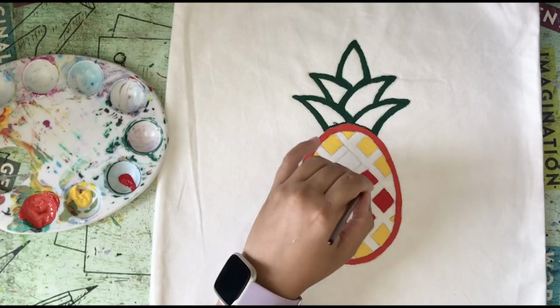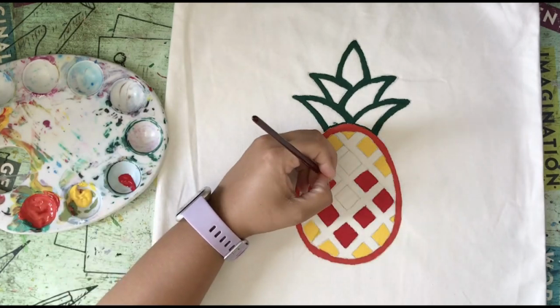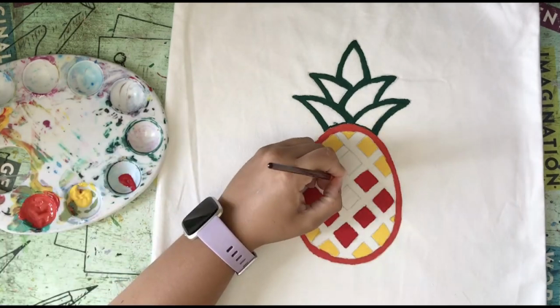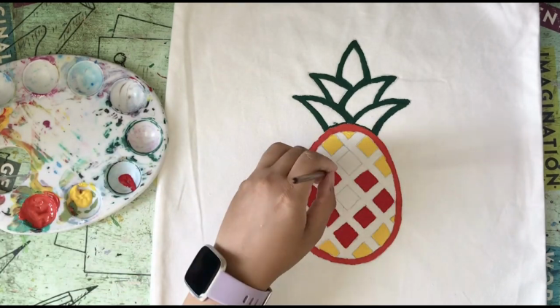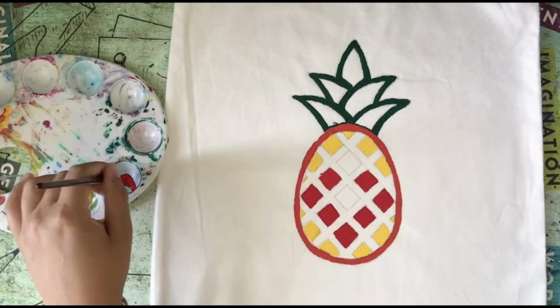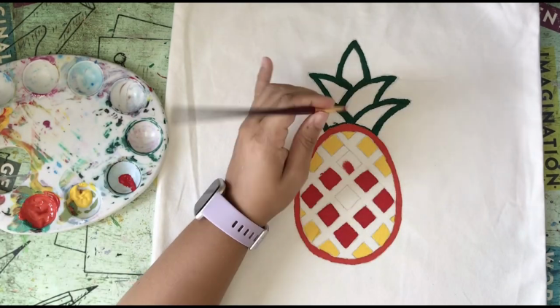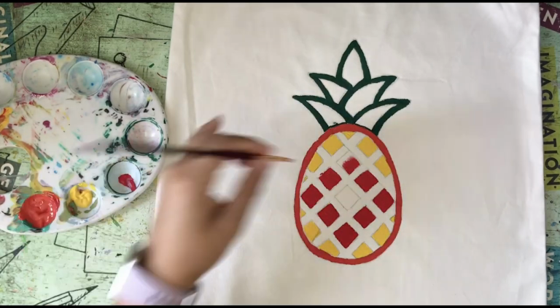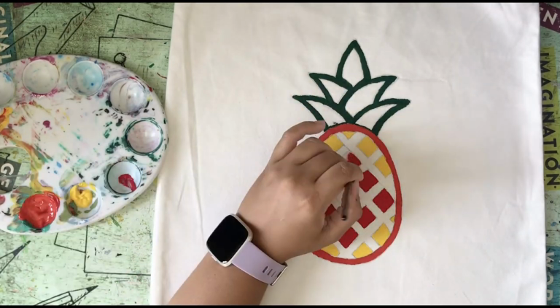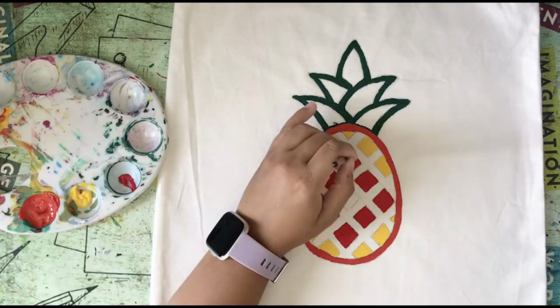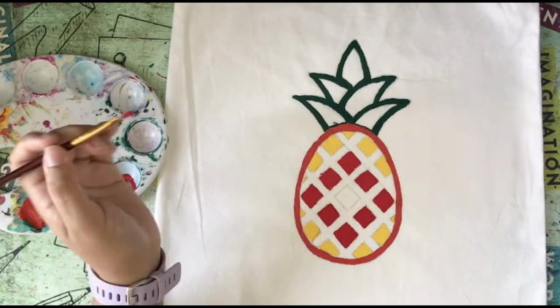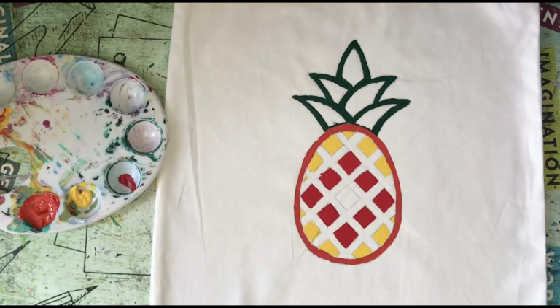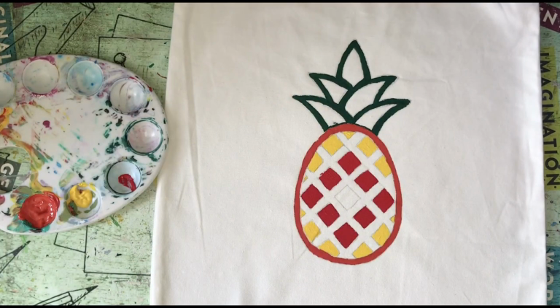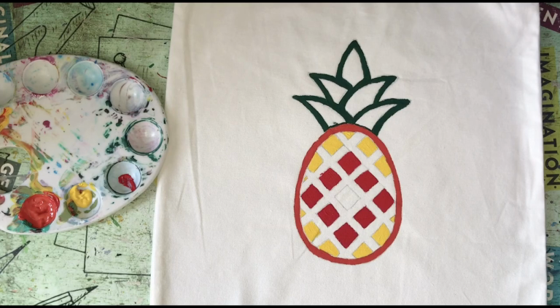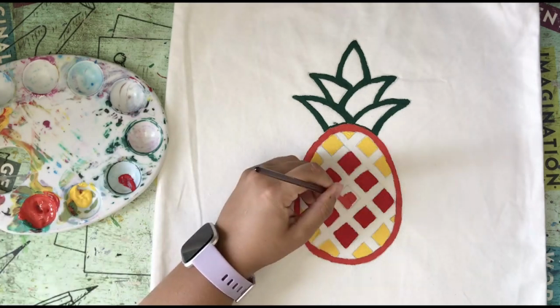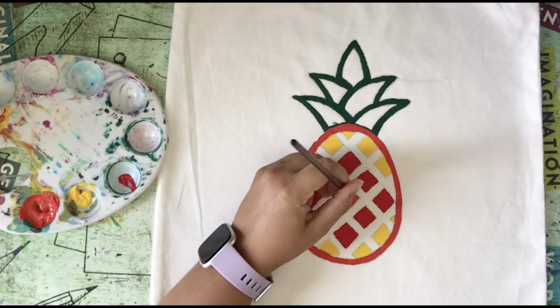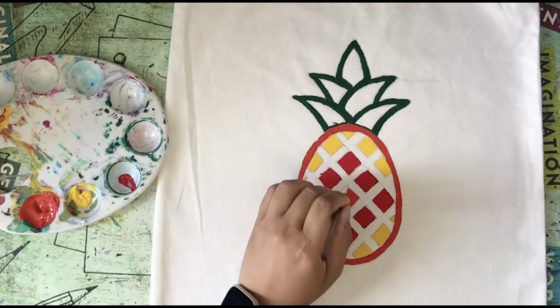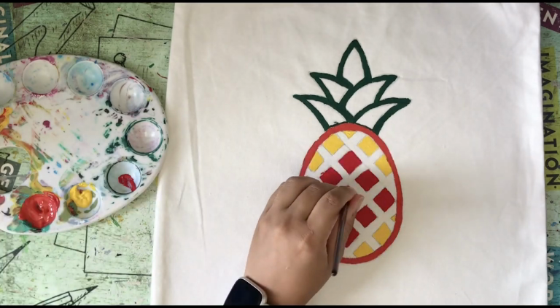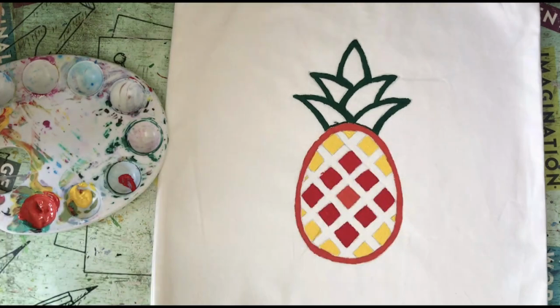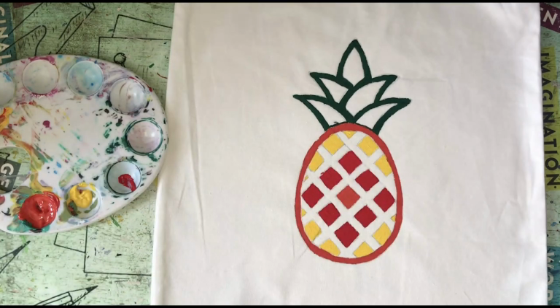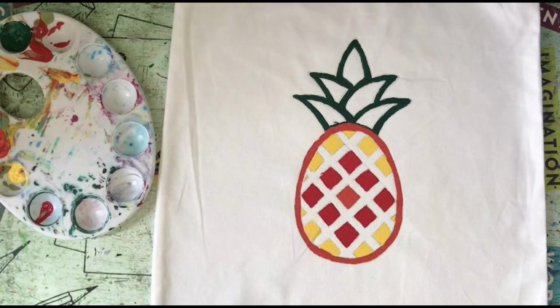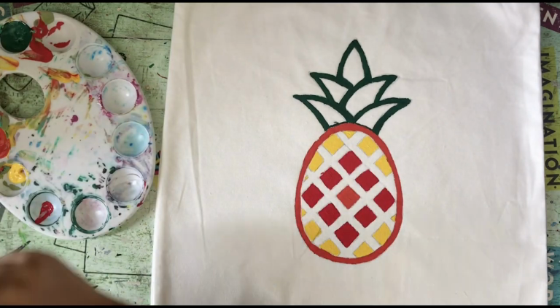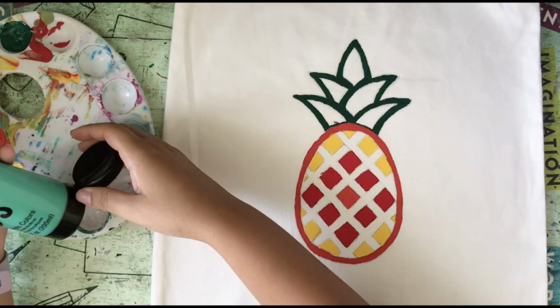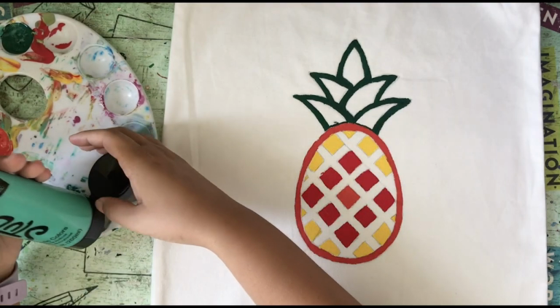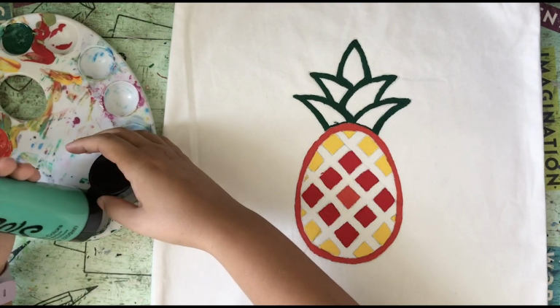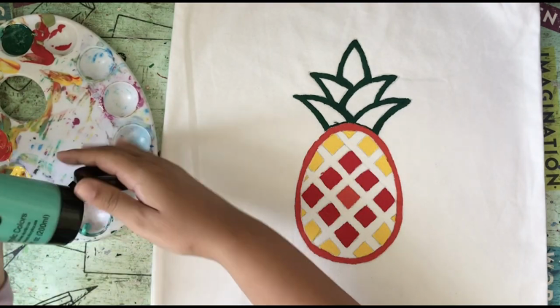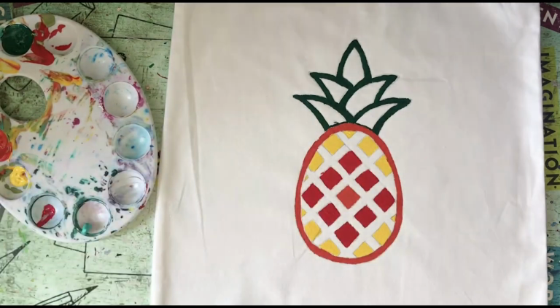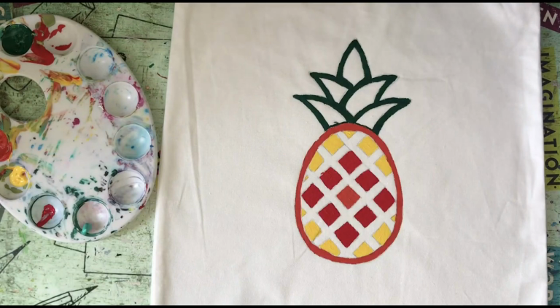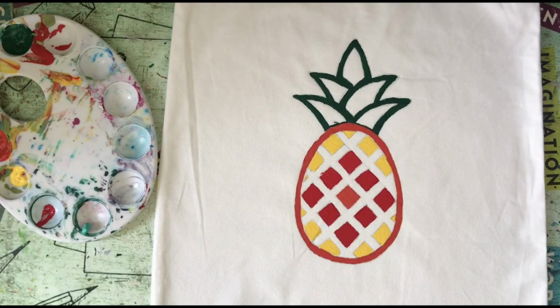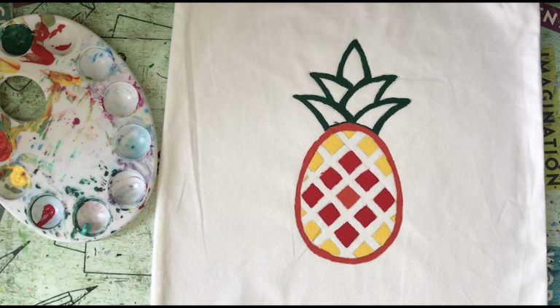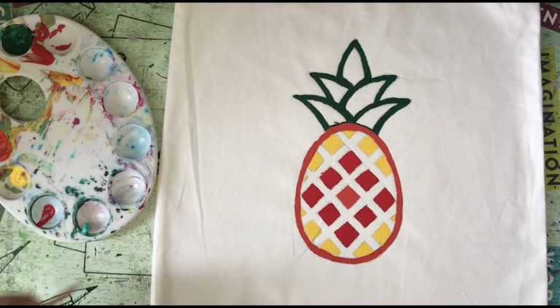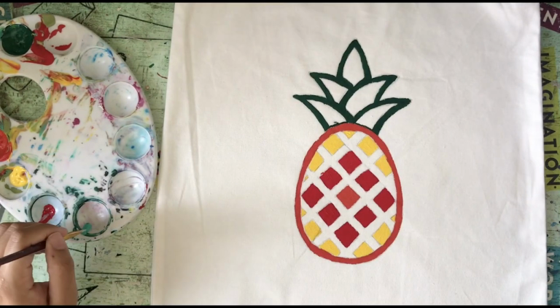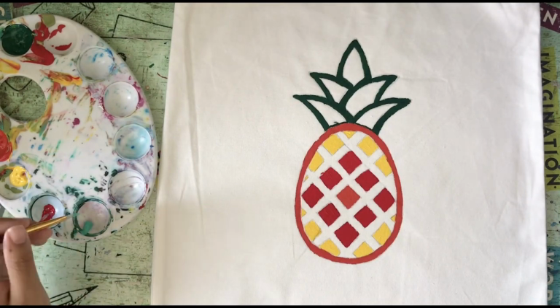For the middle pineapple we use the orange that we used for the outer circle. And then we added some mint green to the top part.